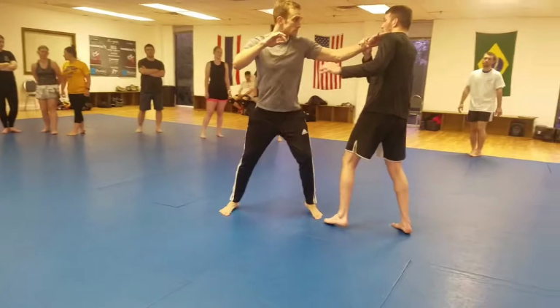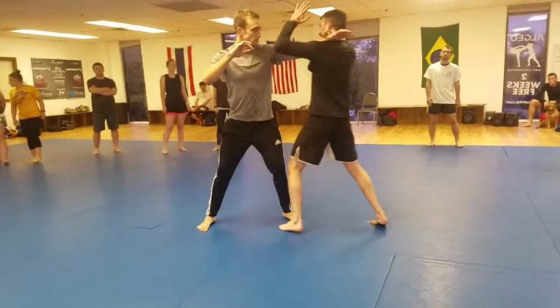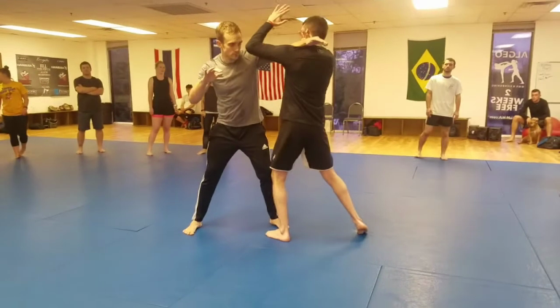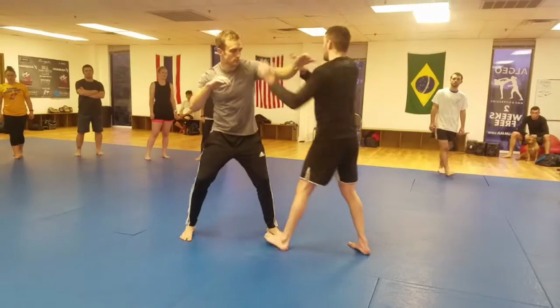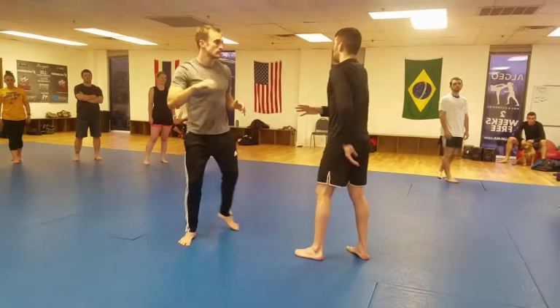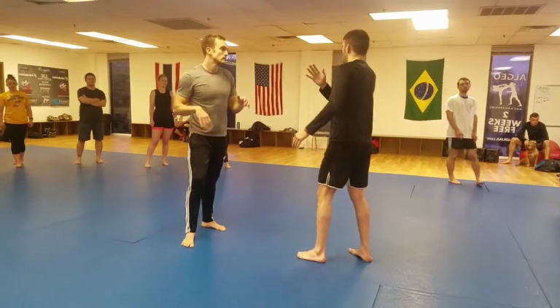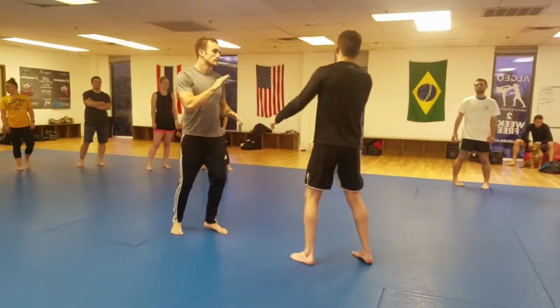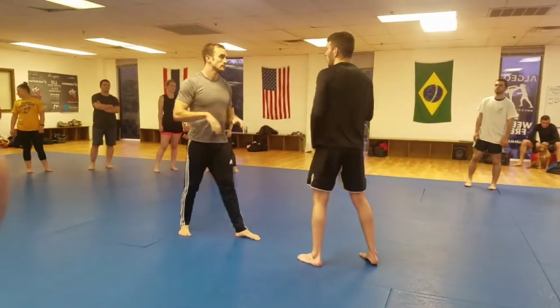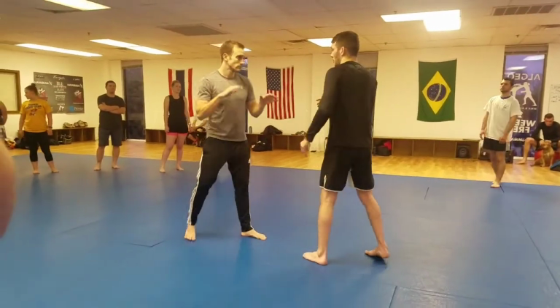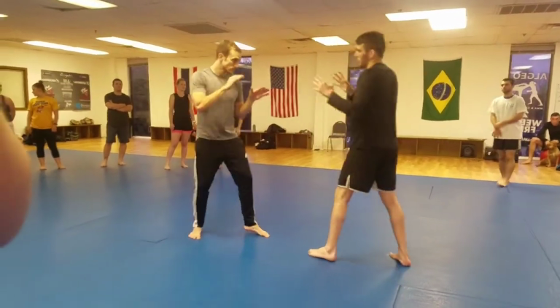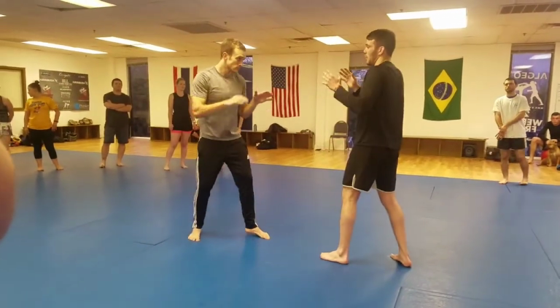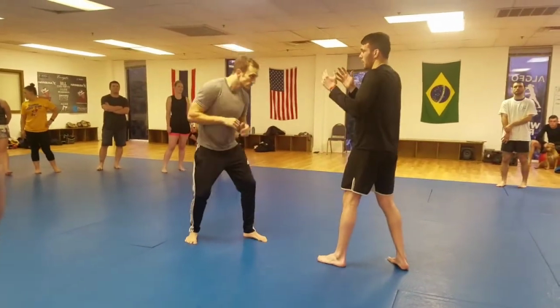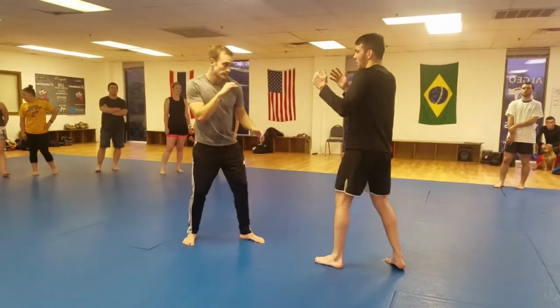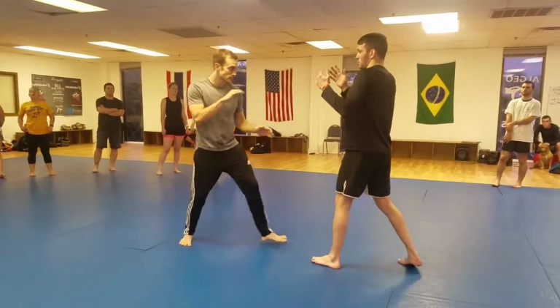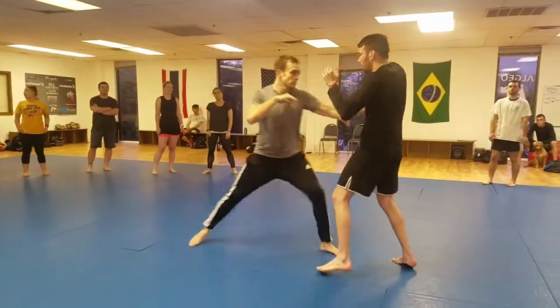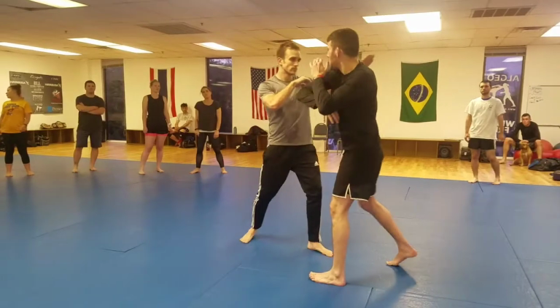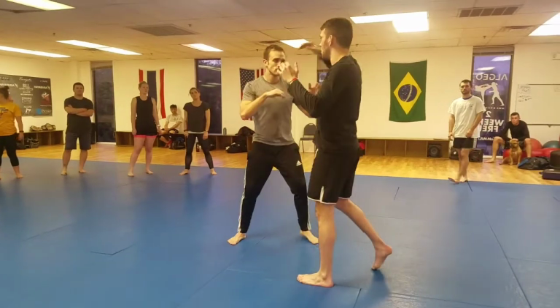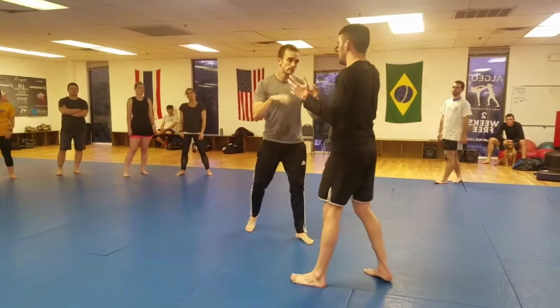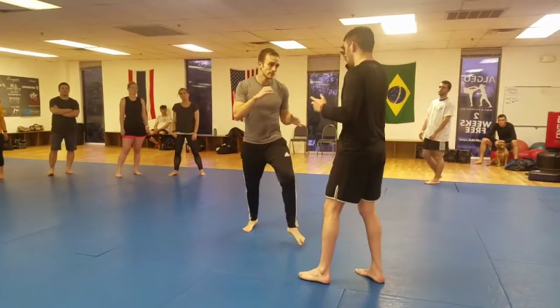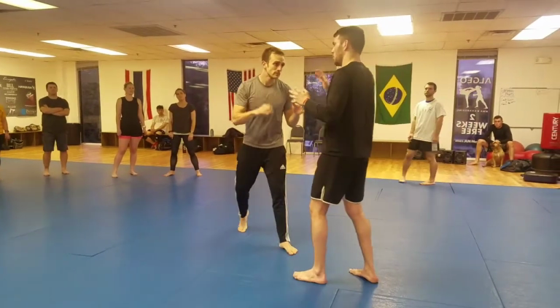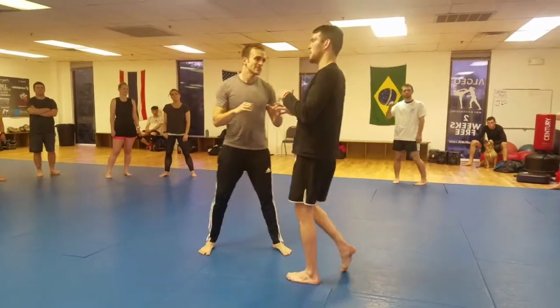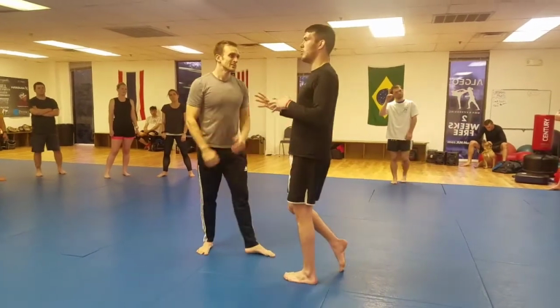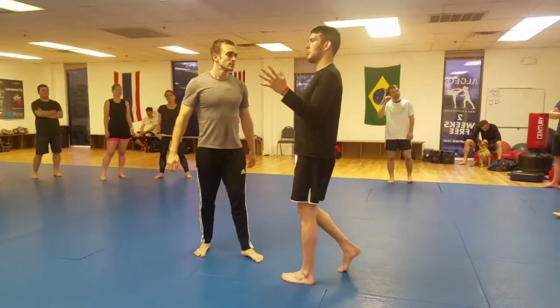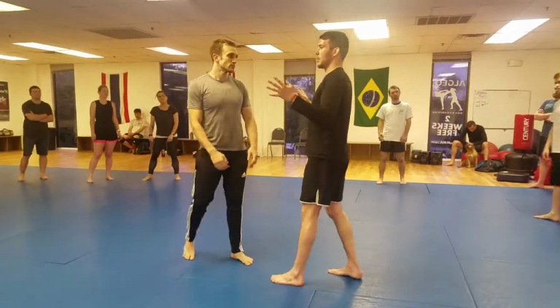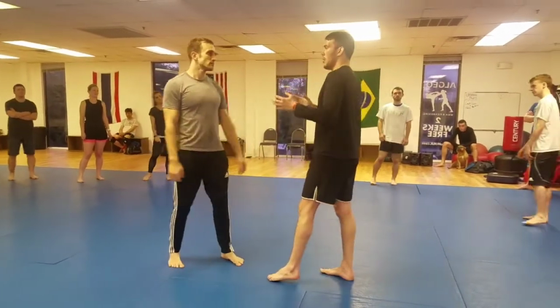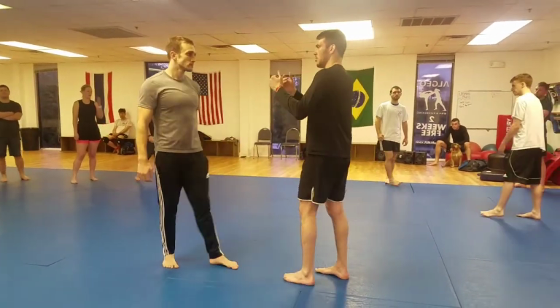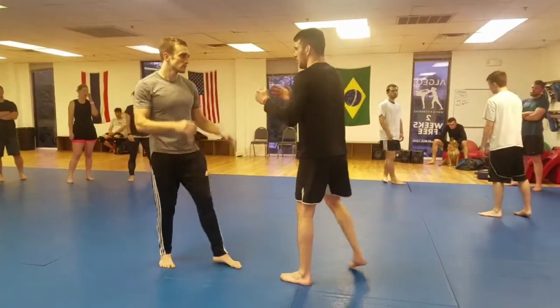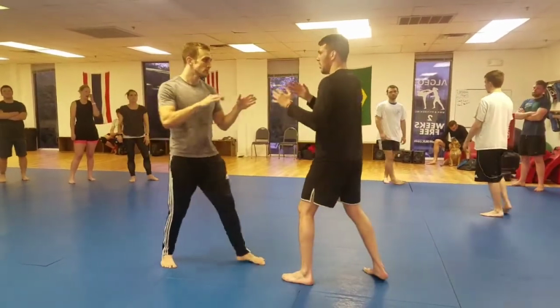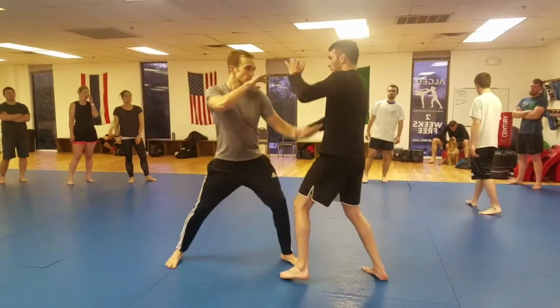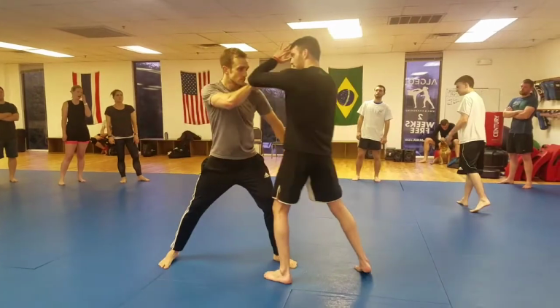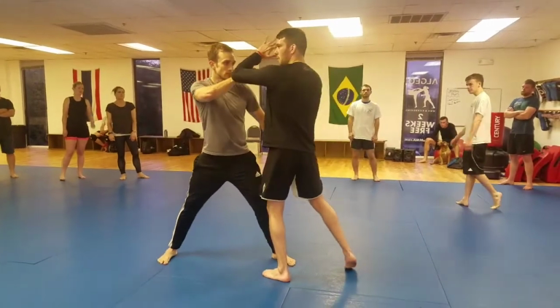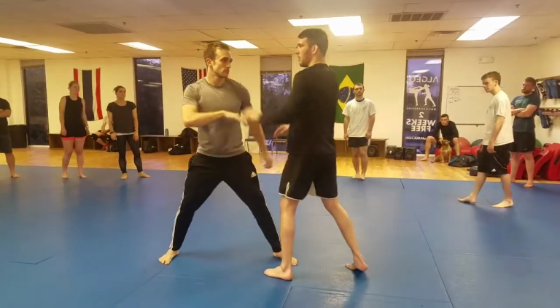I want to be able to avoid it and elbow it away. So listen, I don't want any problems. He goes to reach — elbow. So practice a few of those, be extremely careful, especially as he's coming in. Boom — elbow.